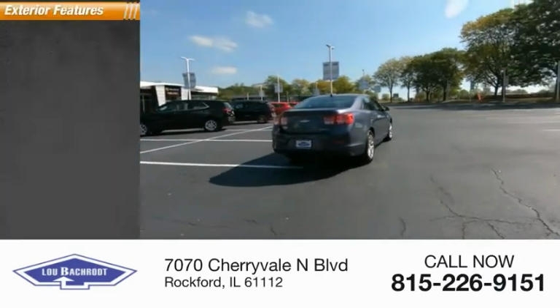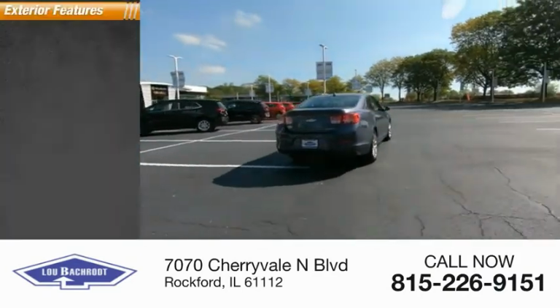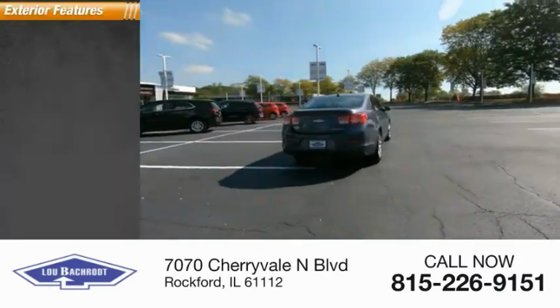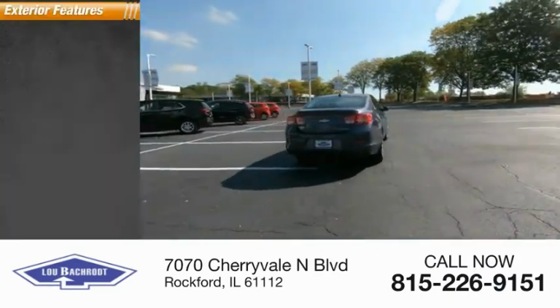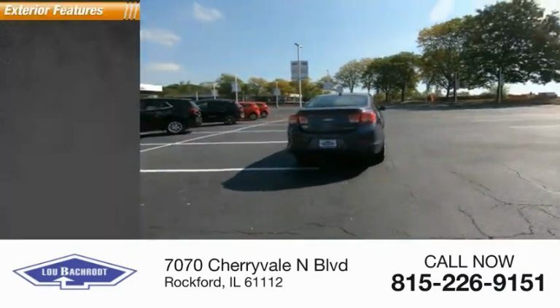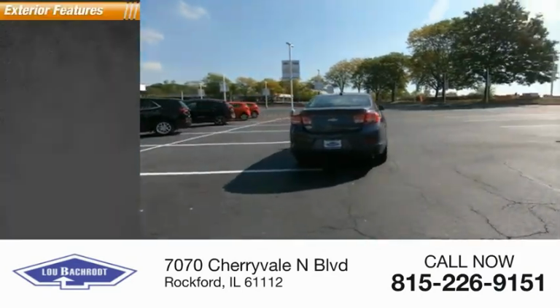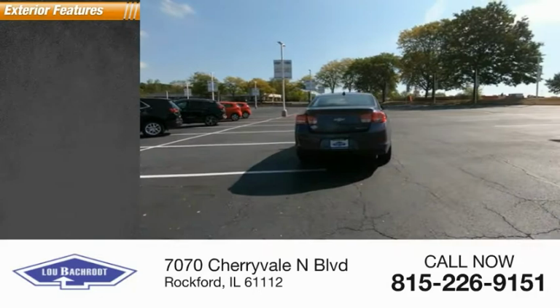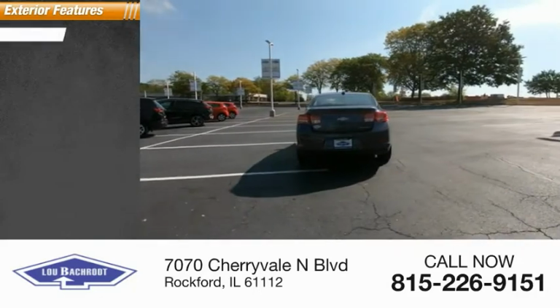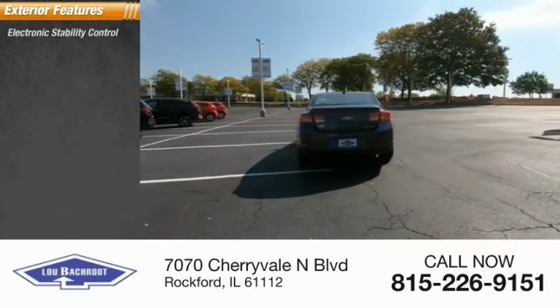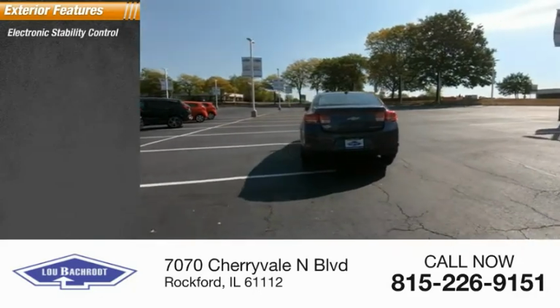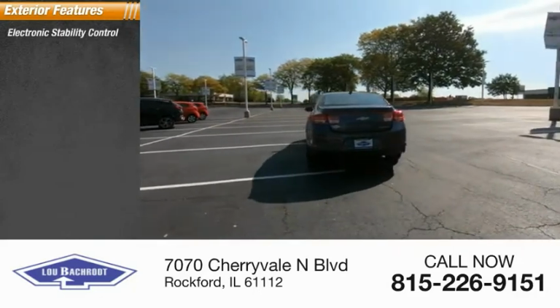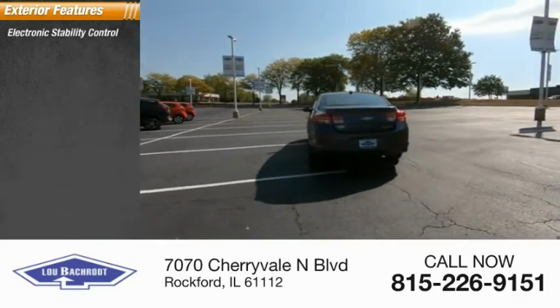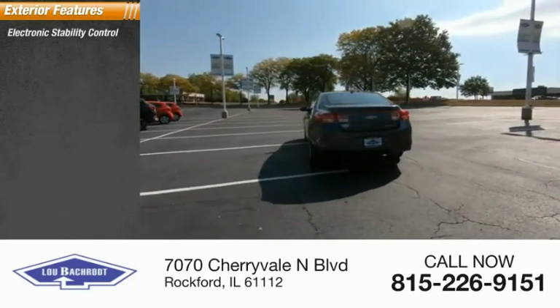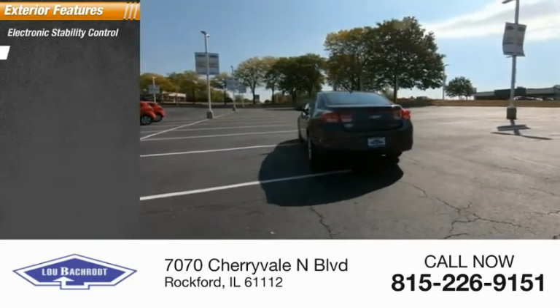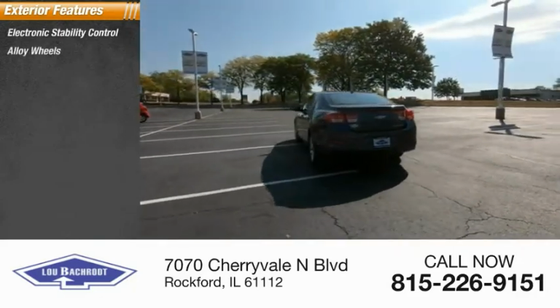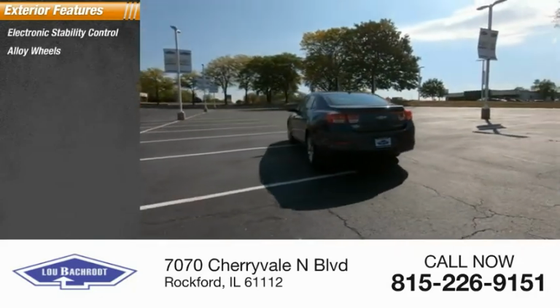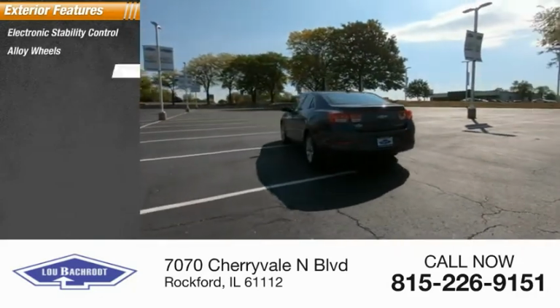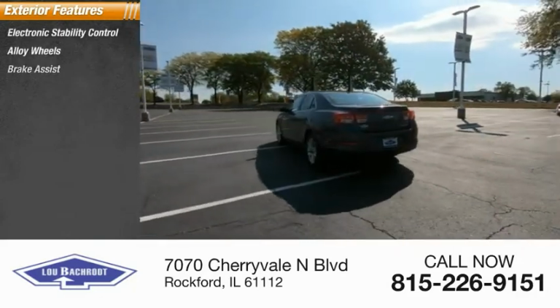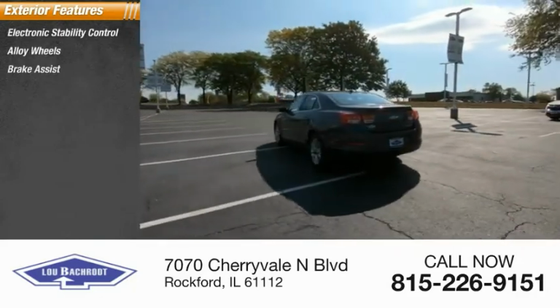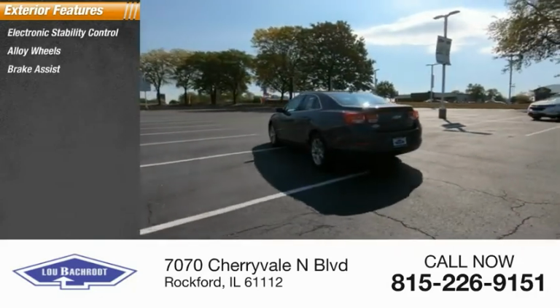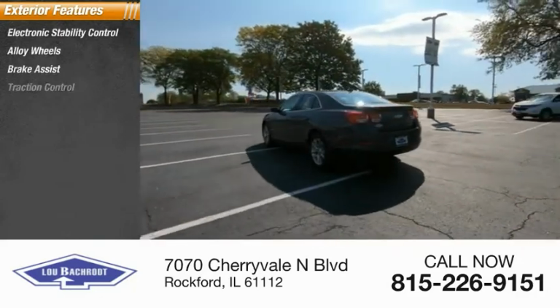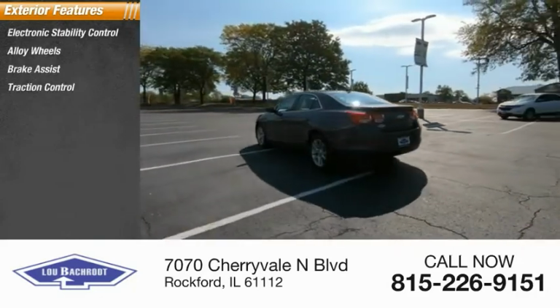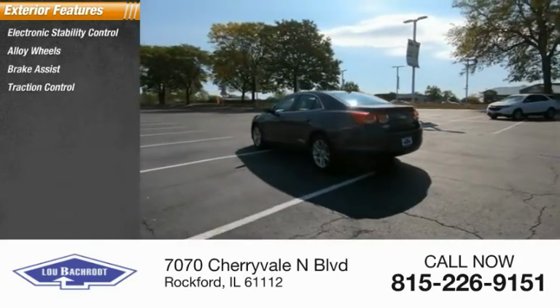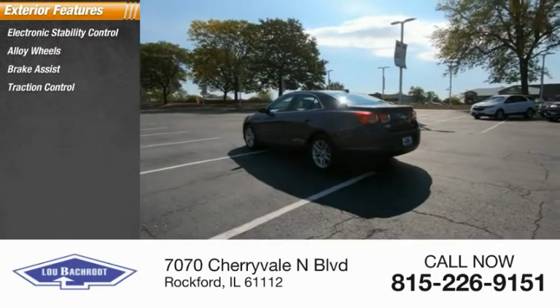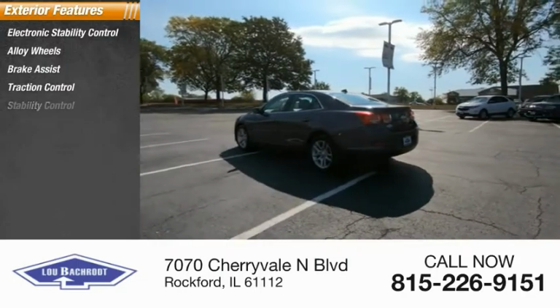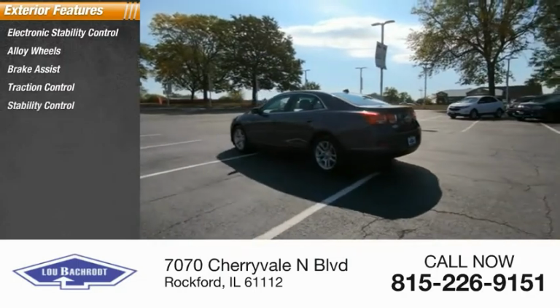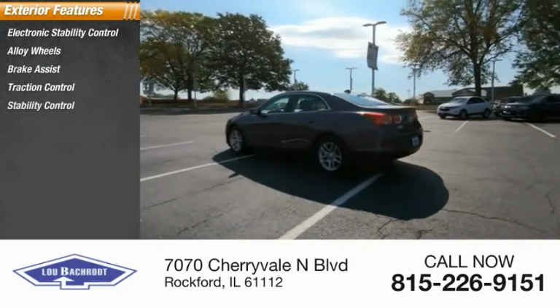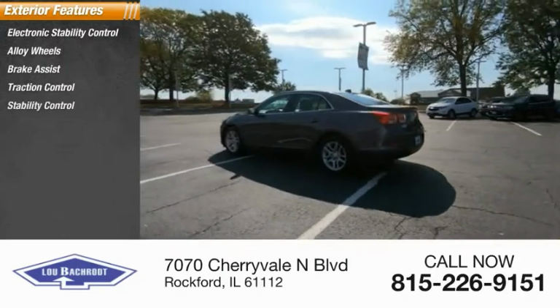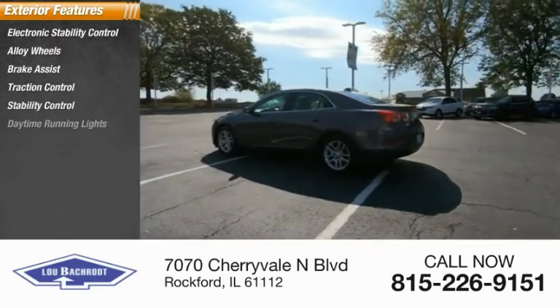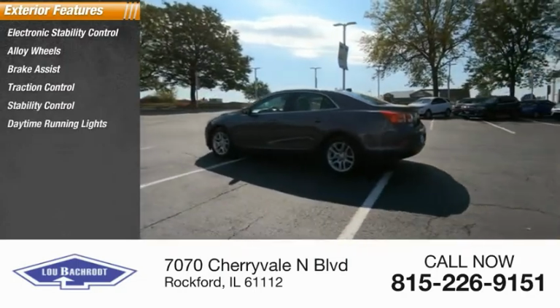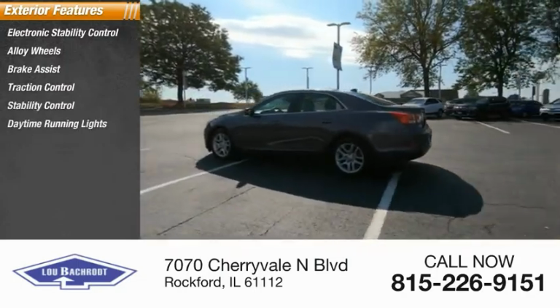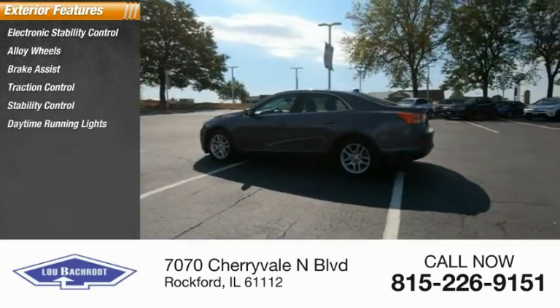Here are some of this vehicle's great options: electronic stability control, alloy wheels, brake assist, traction control, stability control, and daytime running lights.